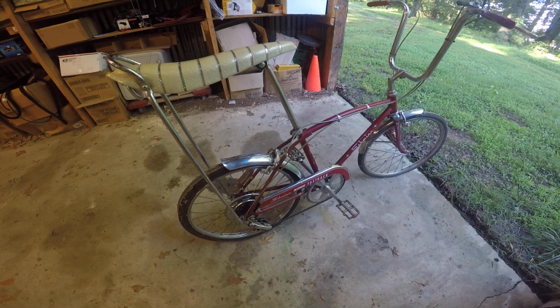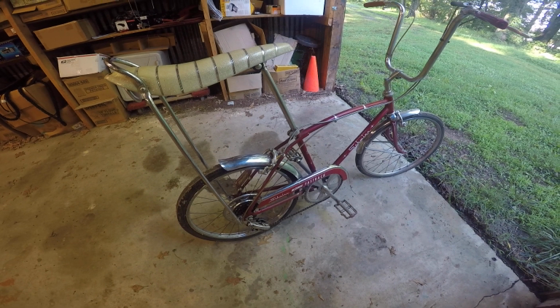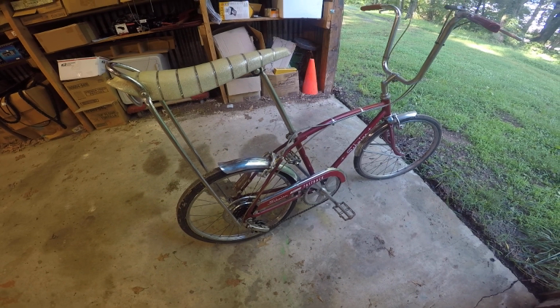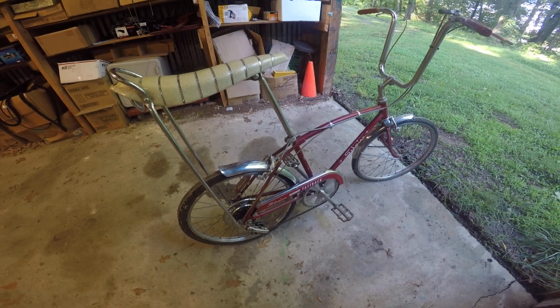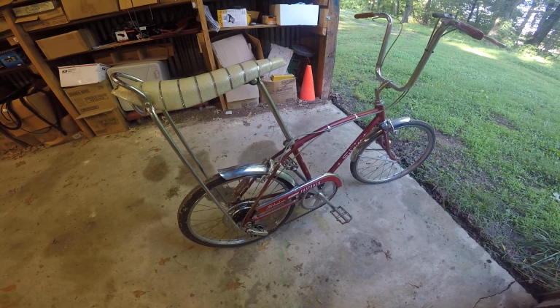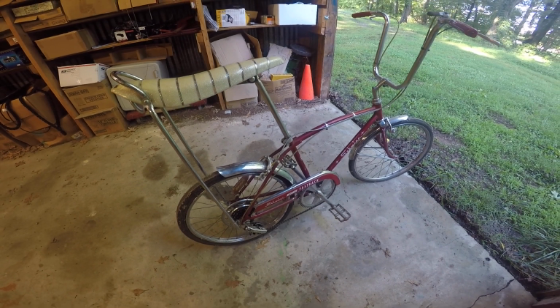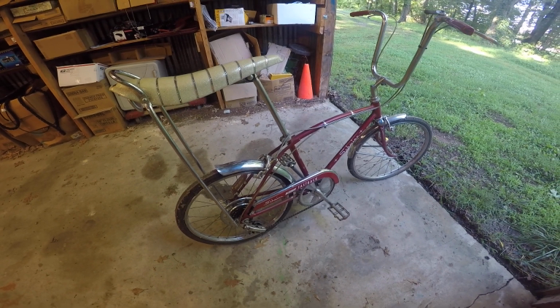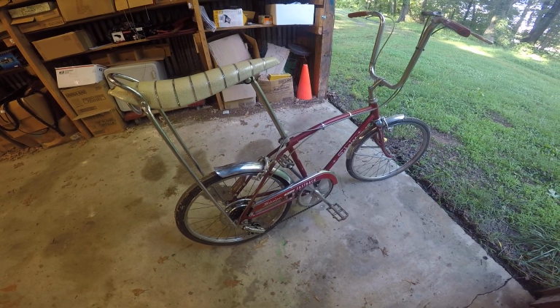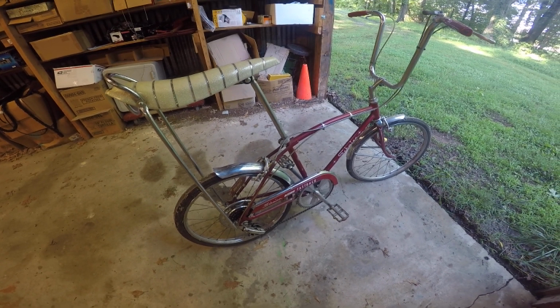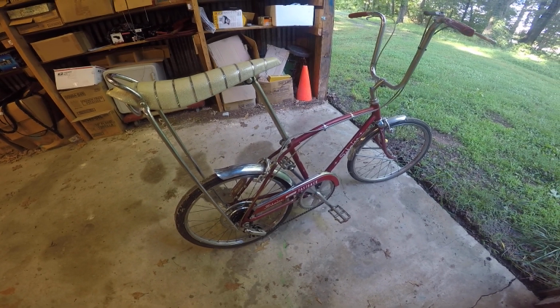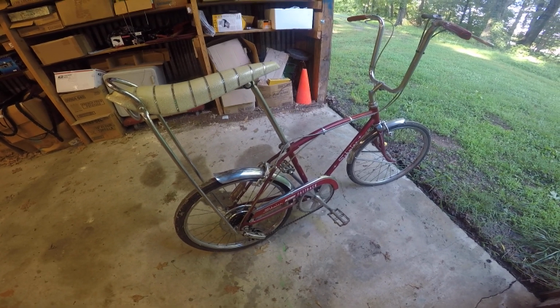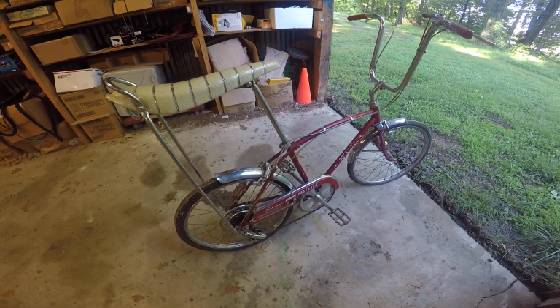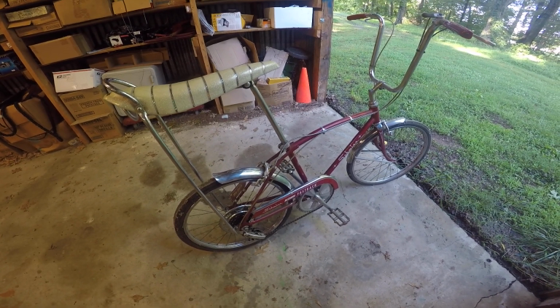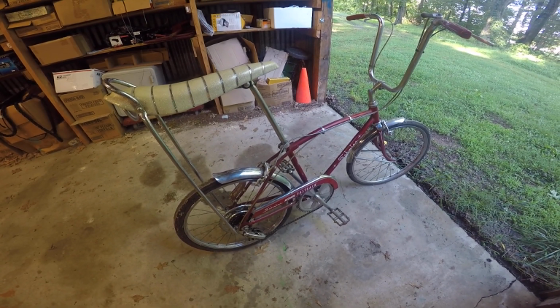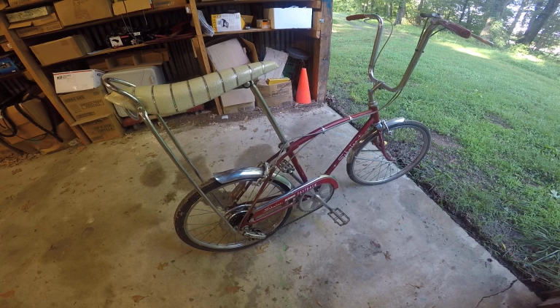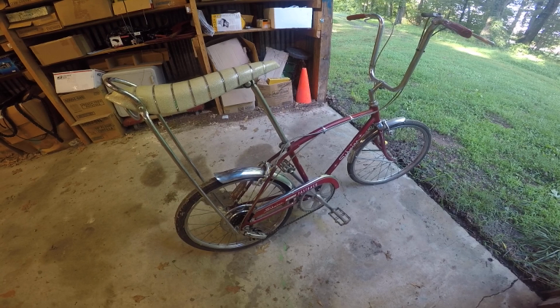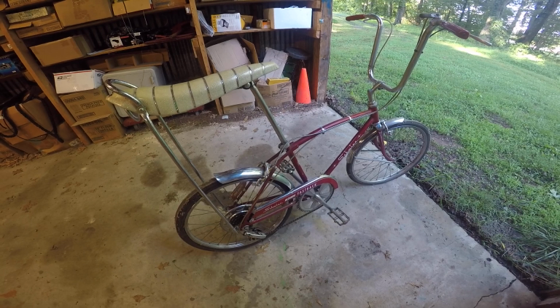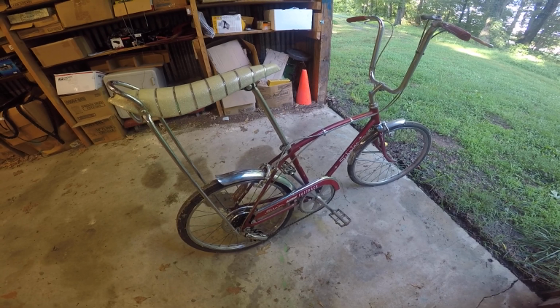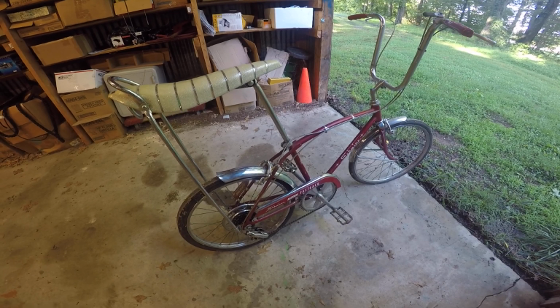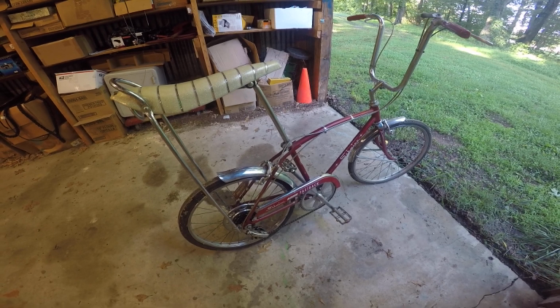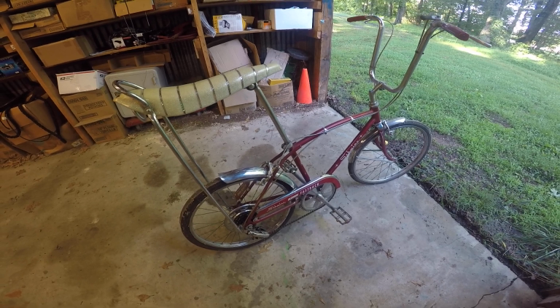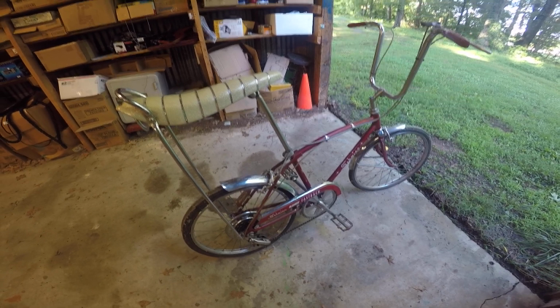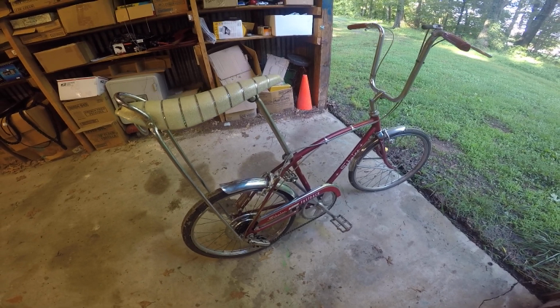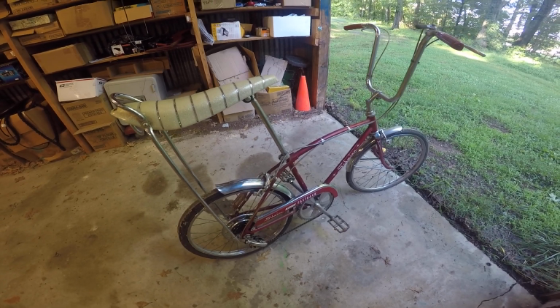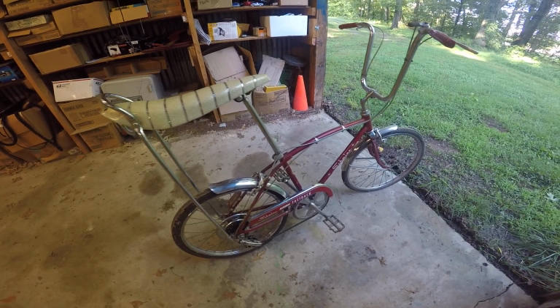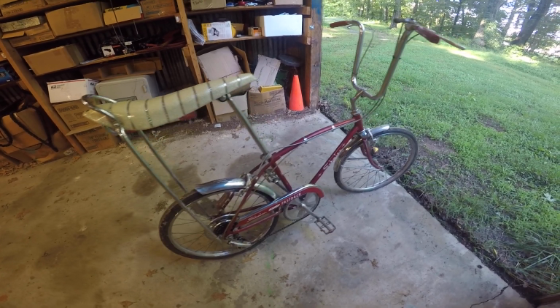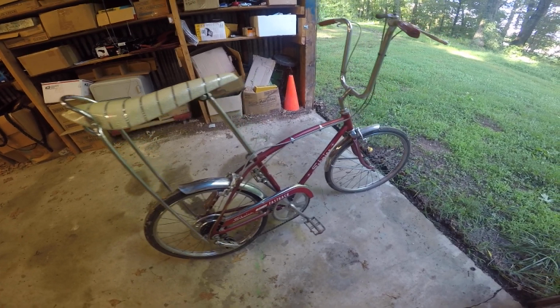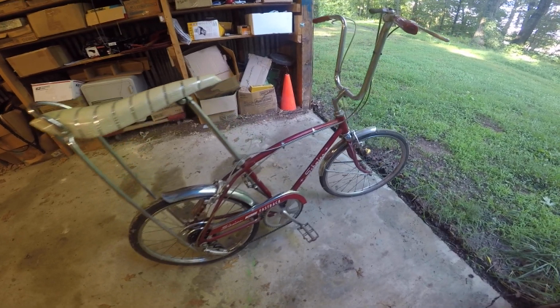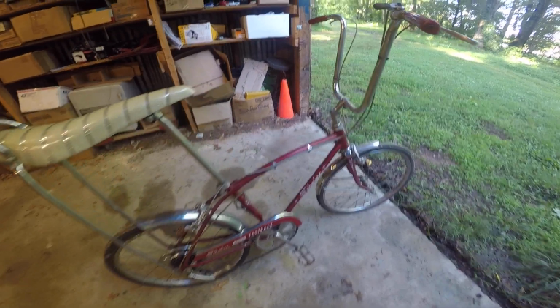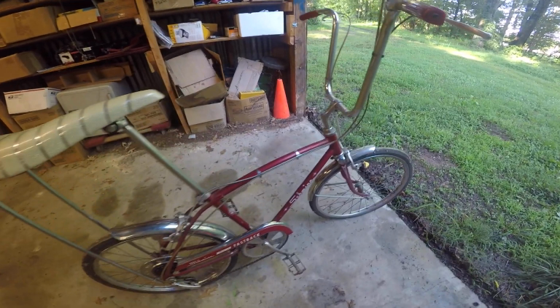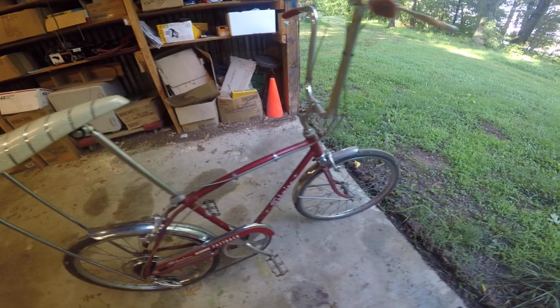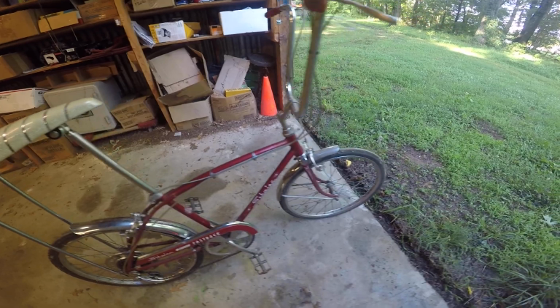Hey guys, Mark from Lister Motorsports. You're looking at a 1974 Schwinn Stingray Fastback, and this bike is about as original as you can ever want to hope to find.